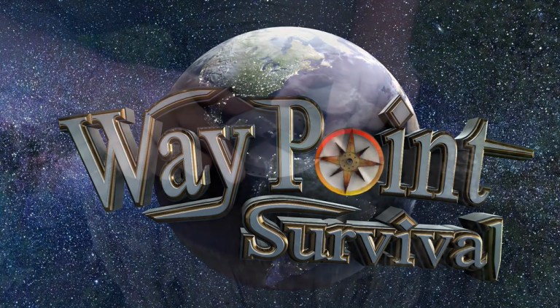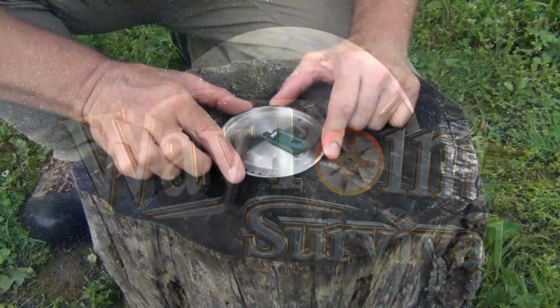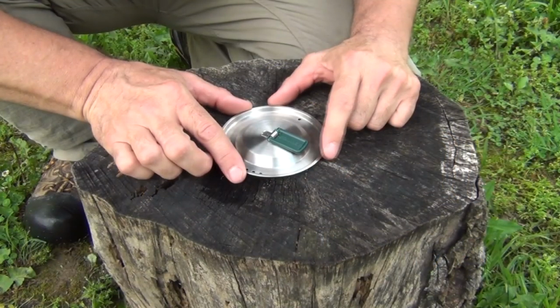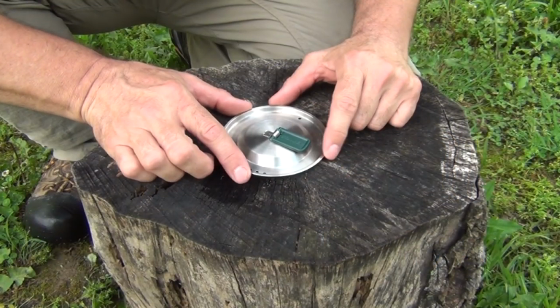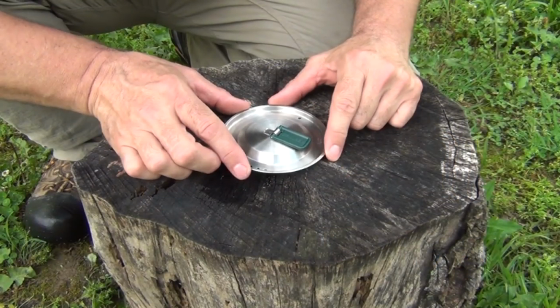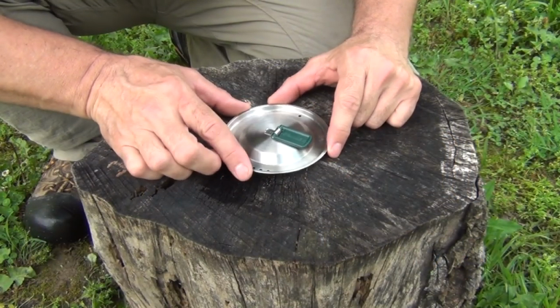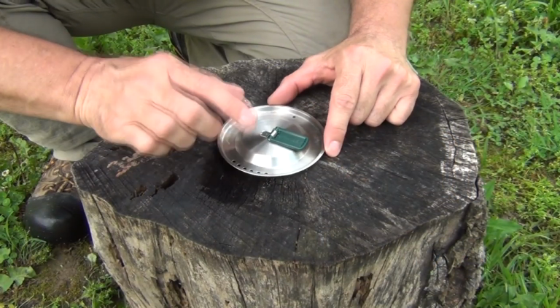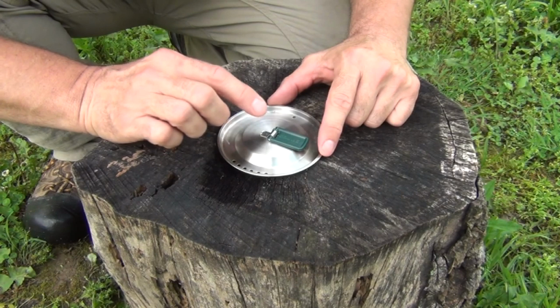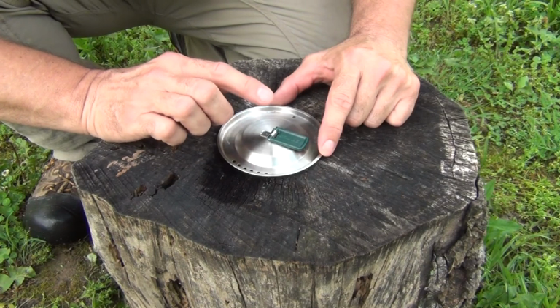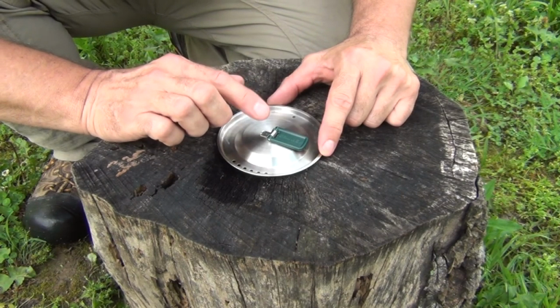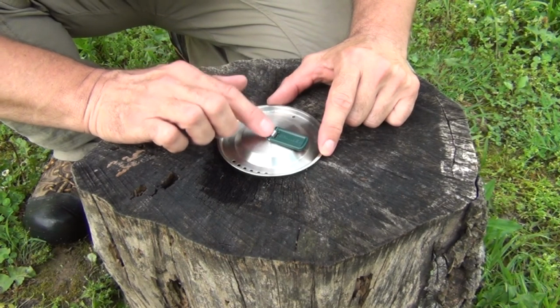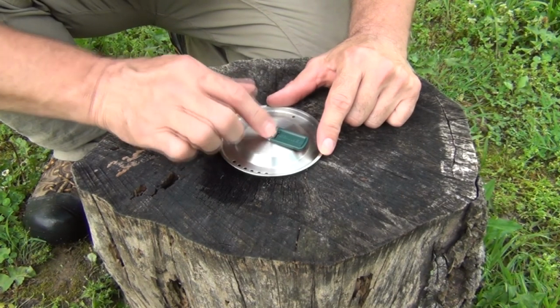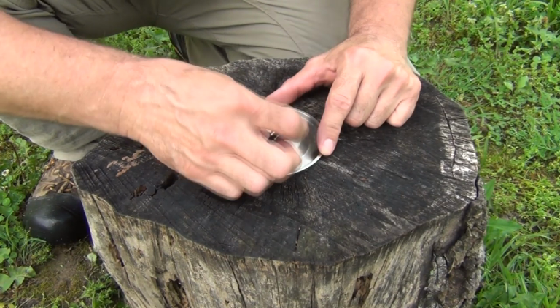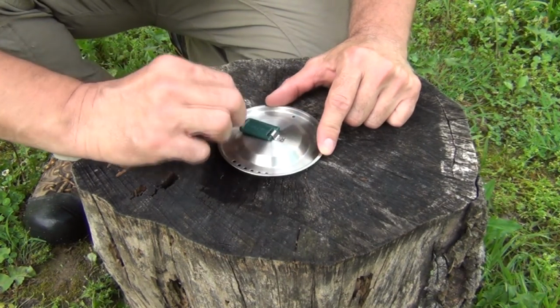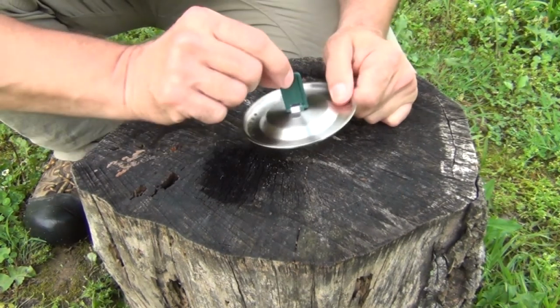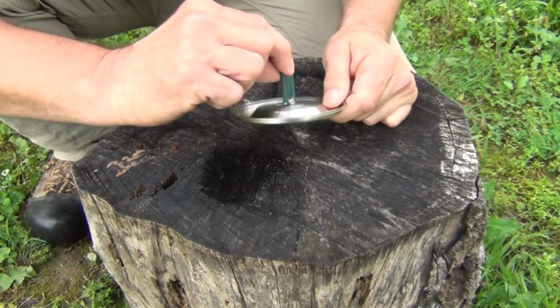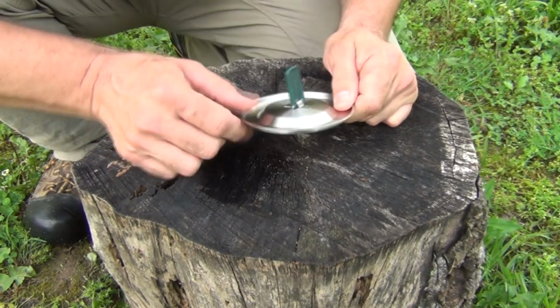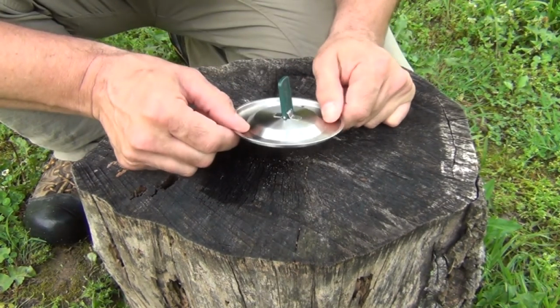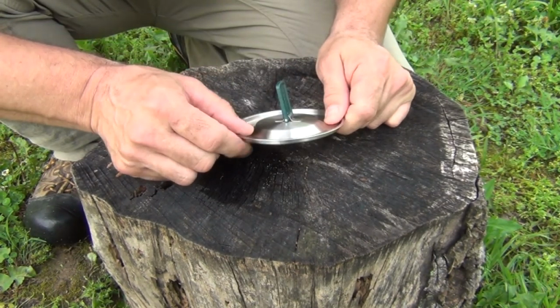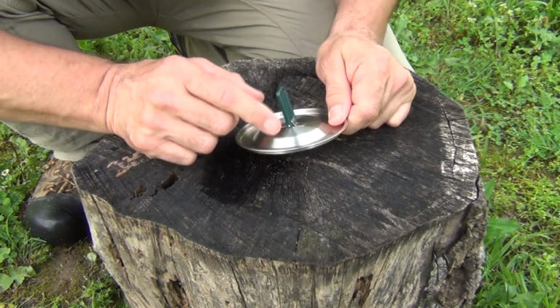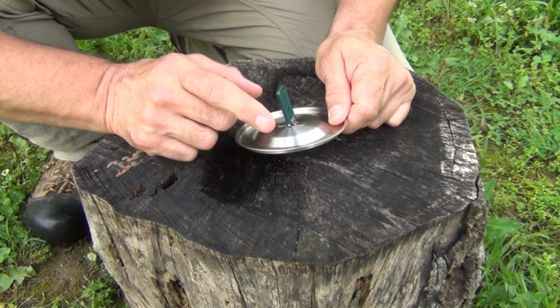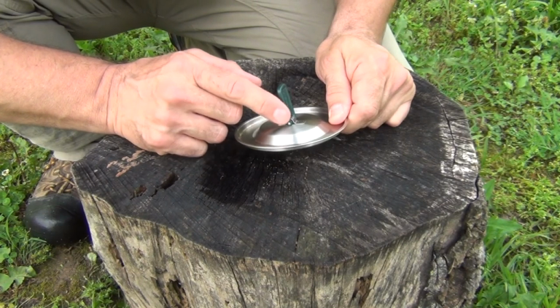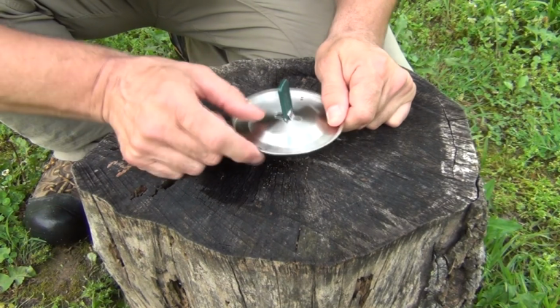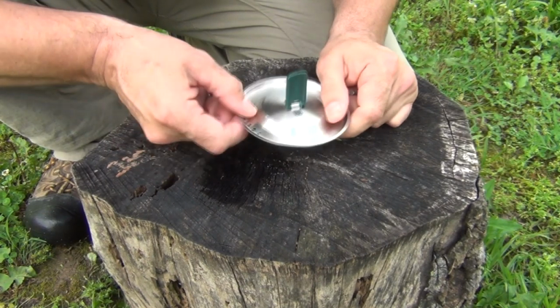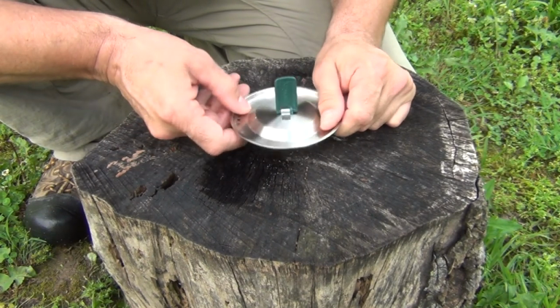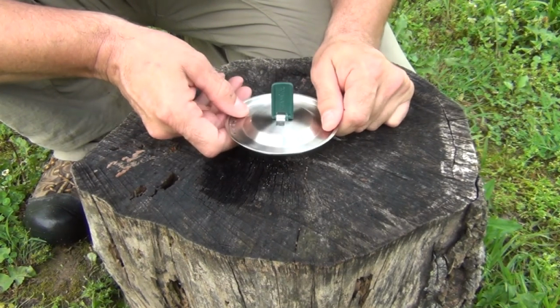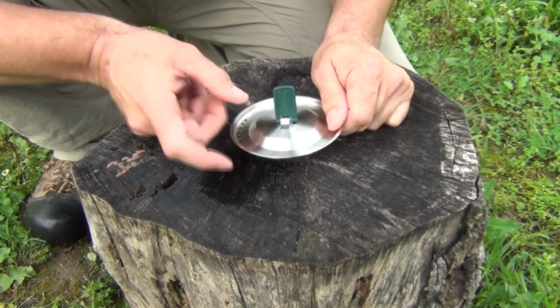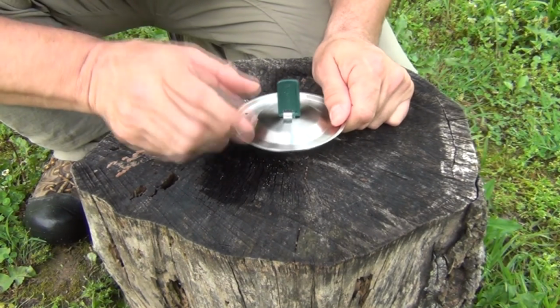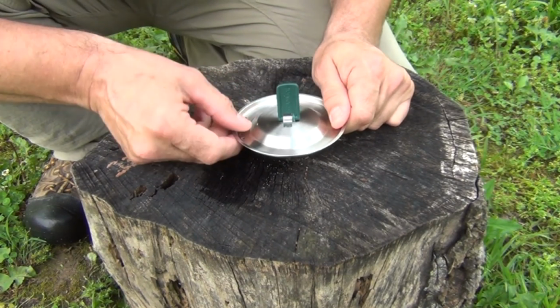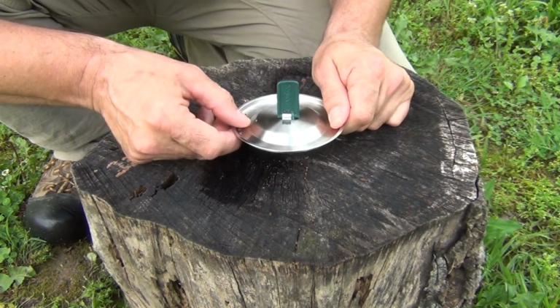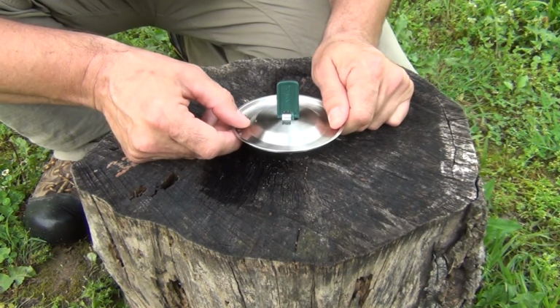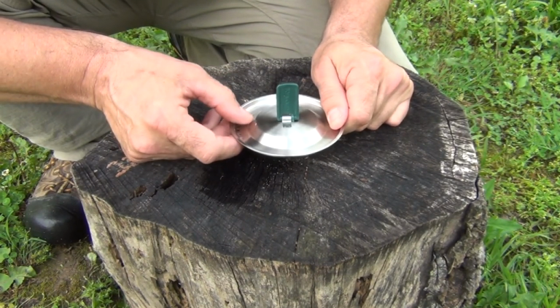There are a lot of videos on YouTube where people use different items to replace this with. I'm going to show you a very easy way how to remove this so that it doesn't damage it, so you can reinstall it later if you wish.